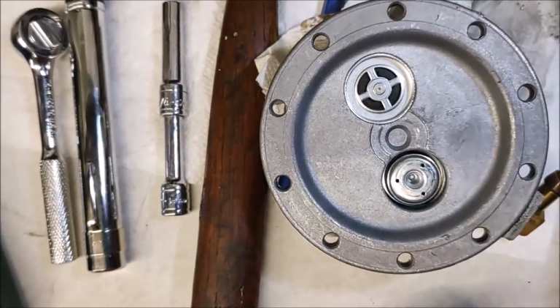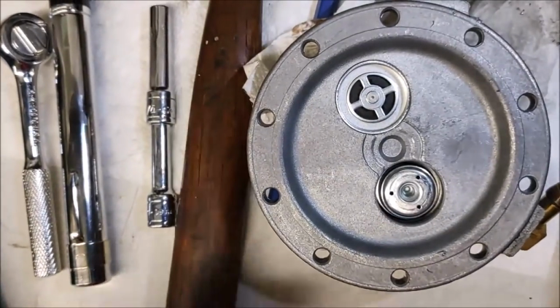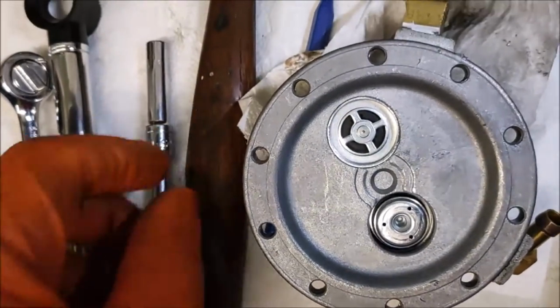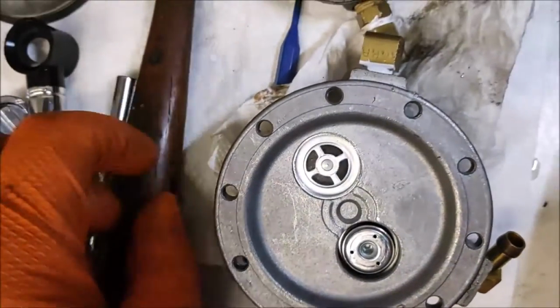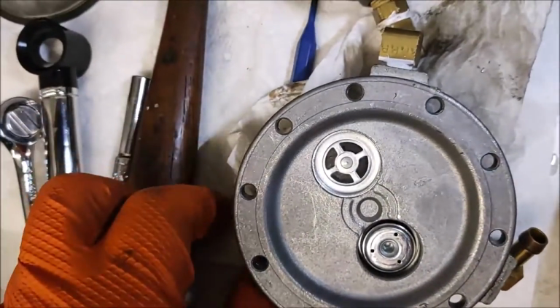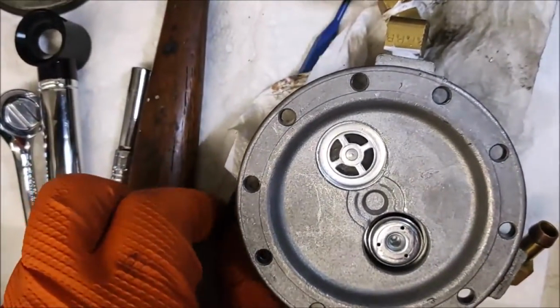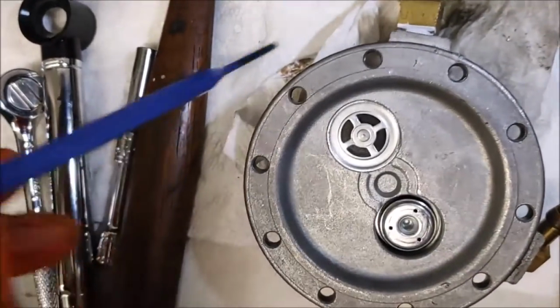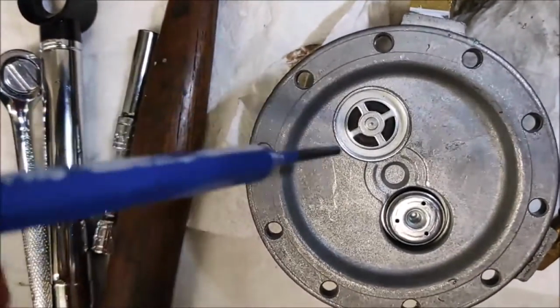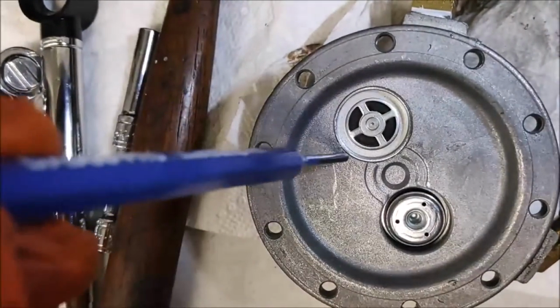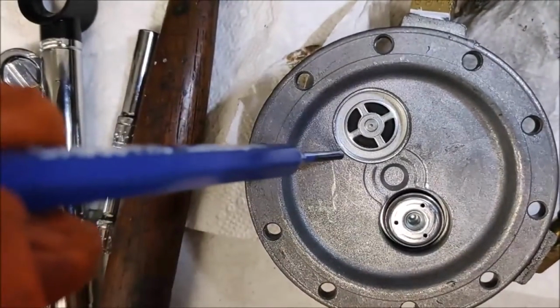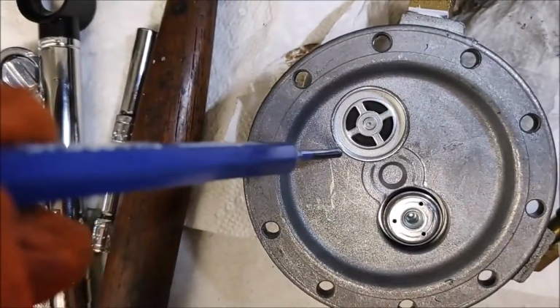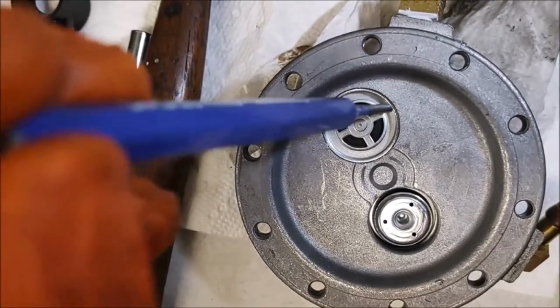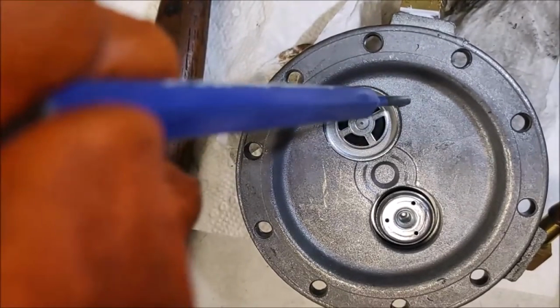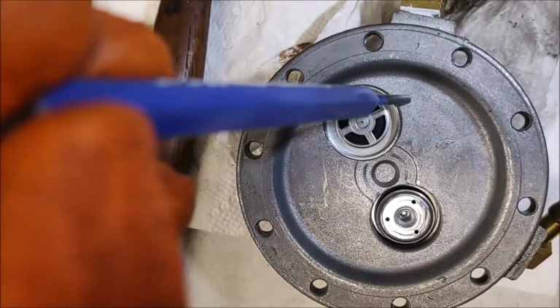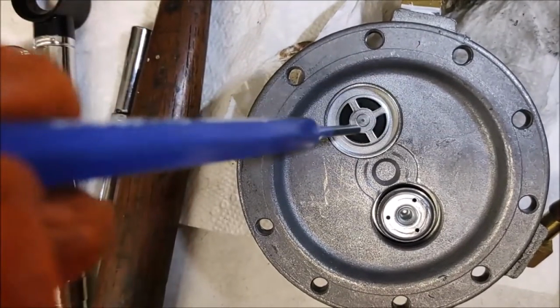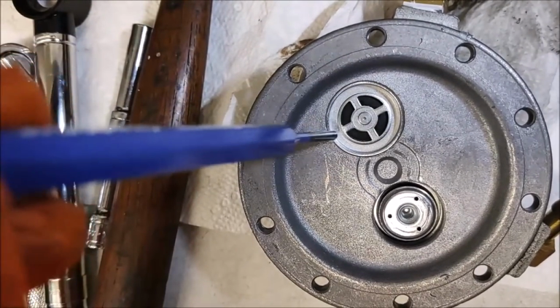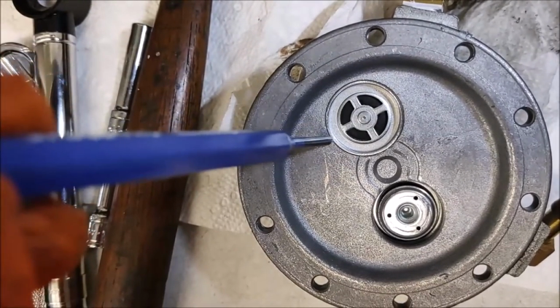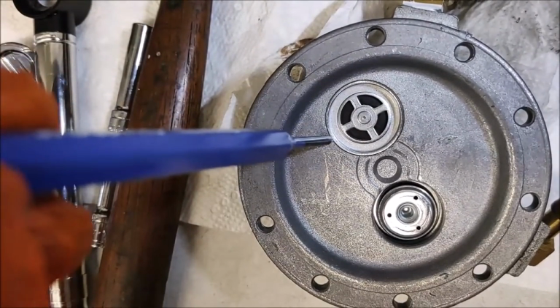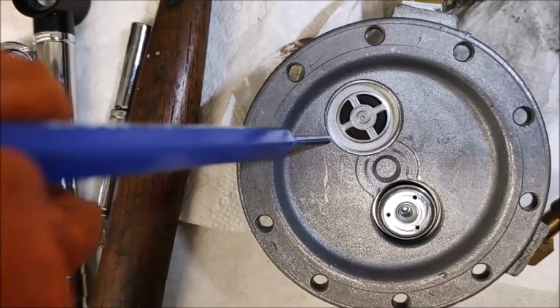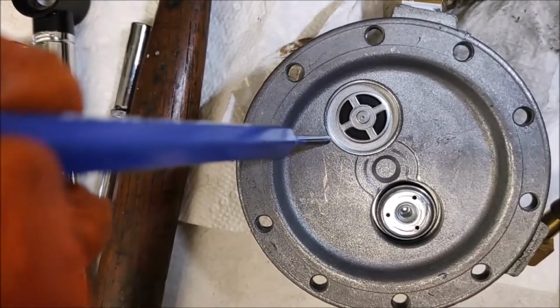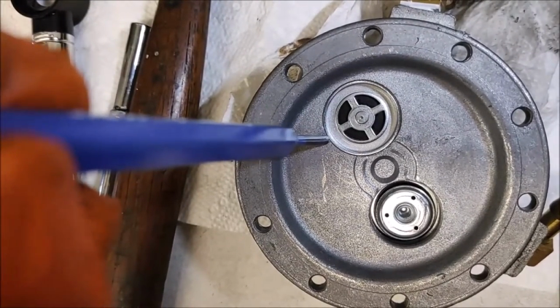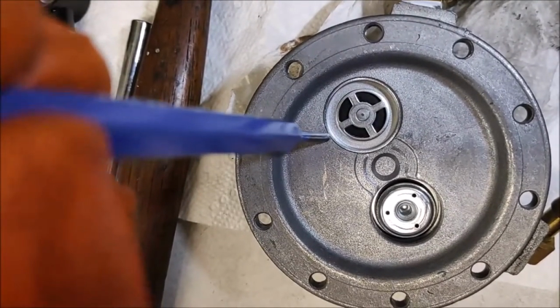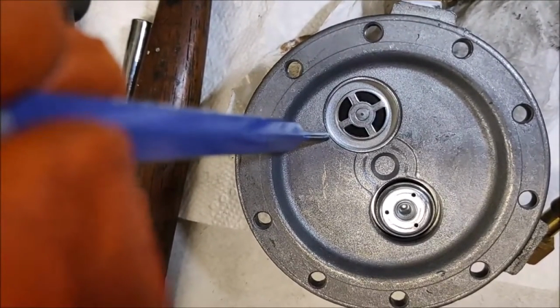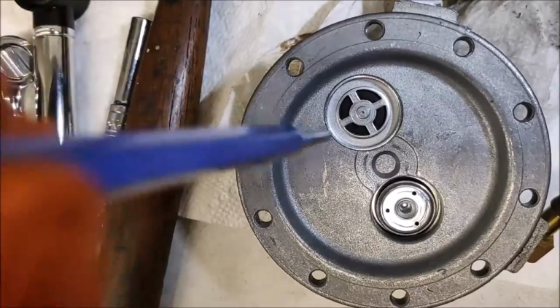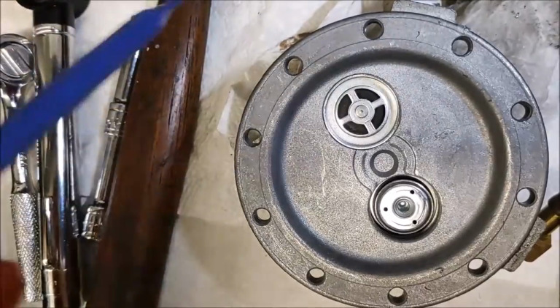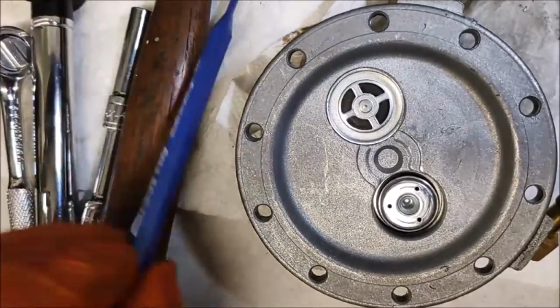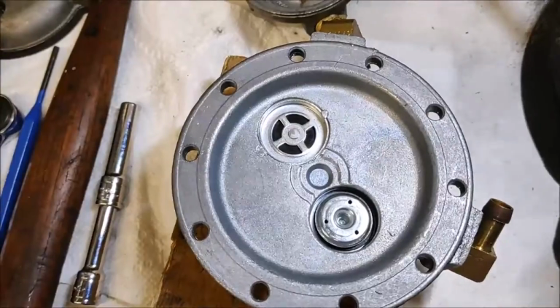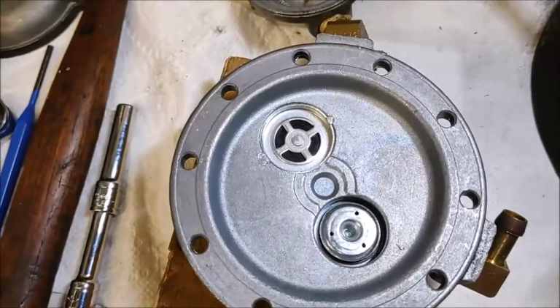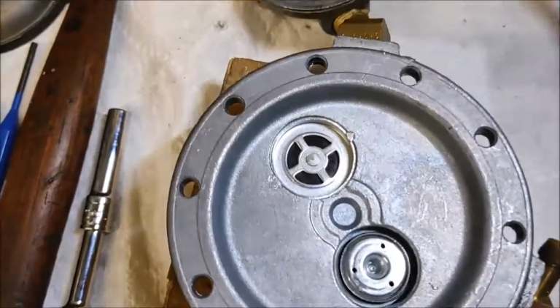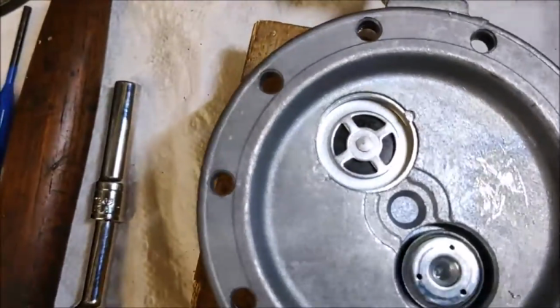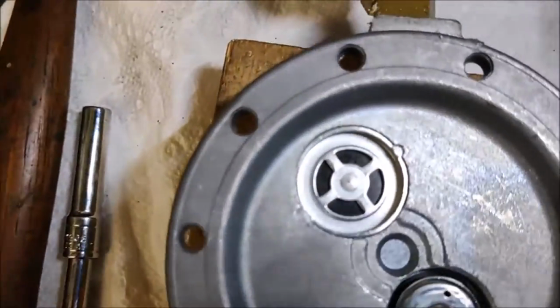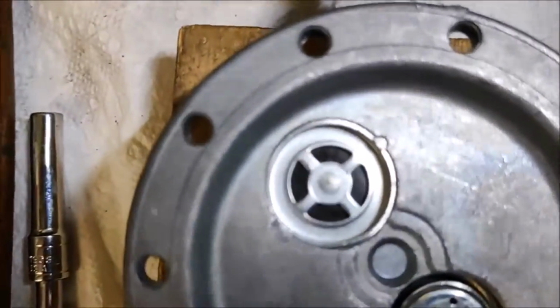Same procedure — we're going to take a punch and just displace a little bit of metal along the edge to keep this valve in position. And we'll be ready to put it back together.